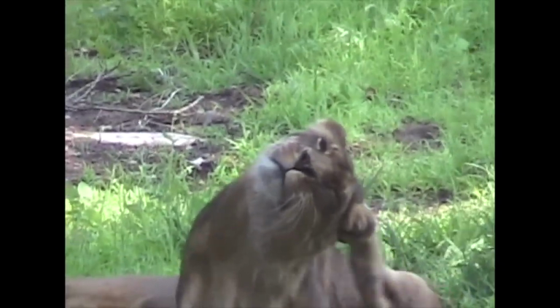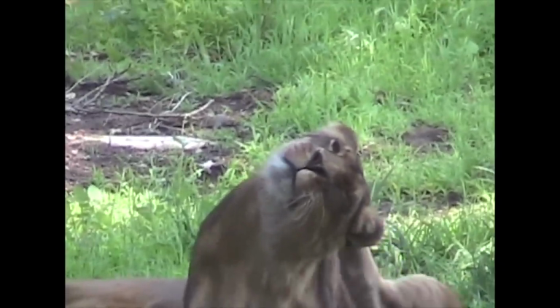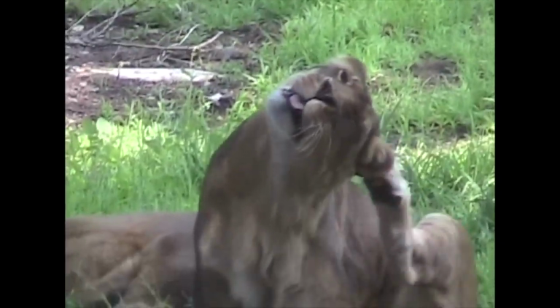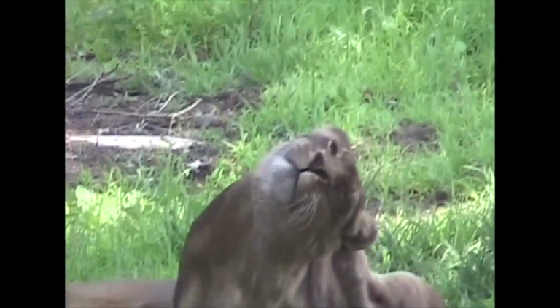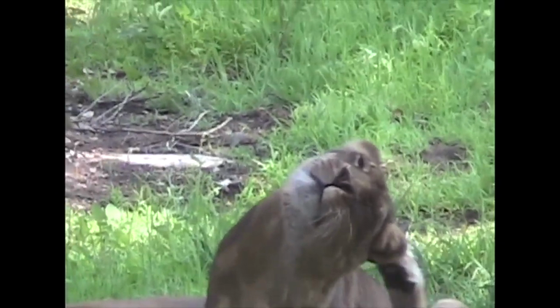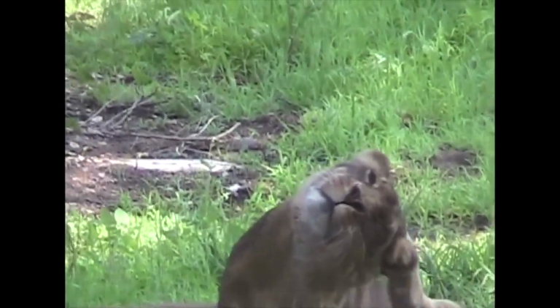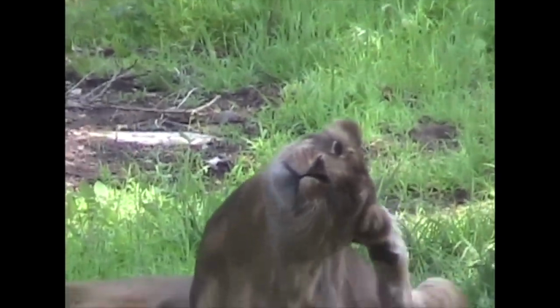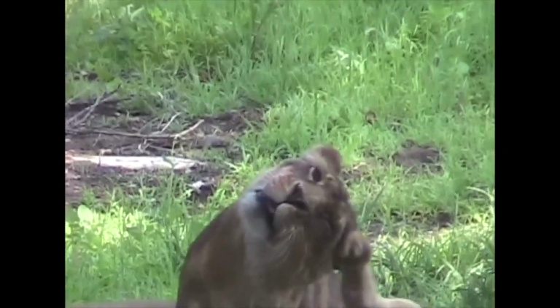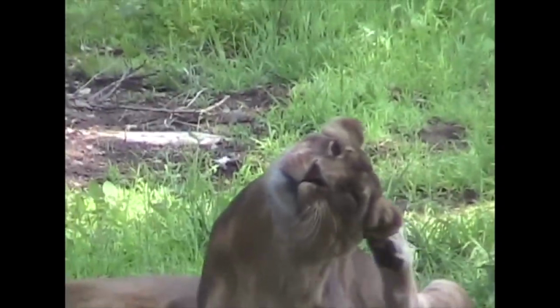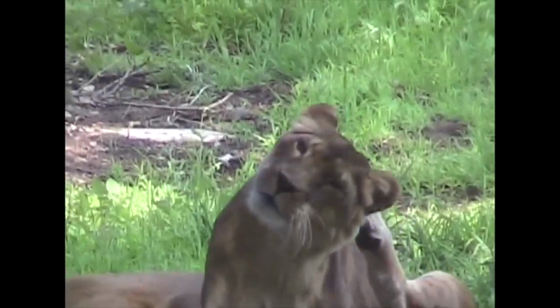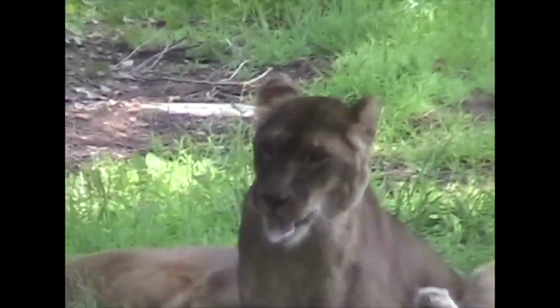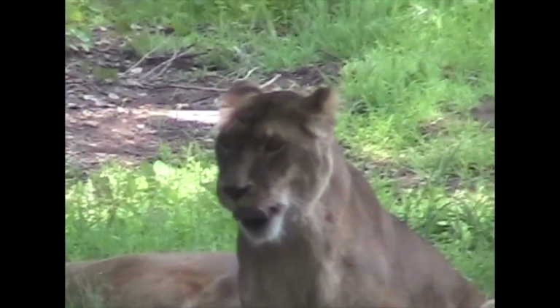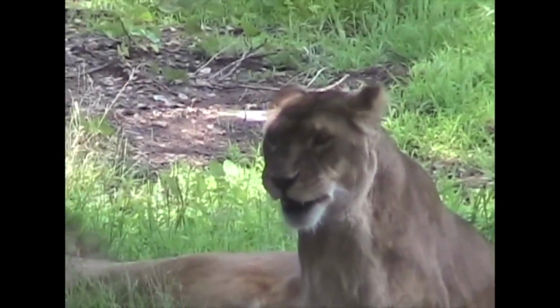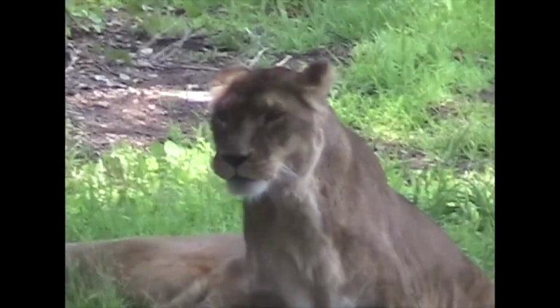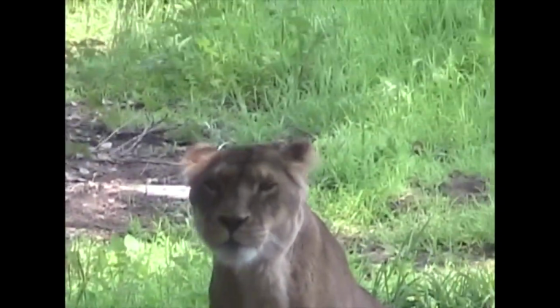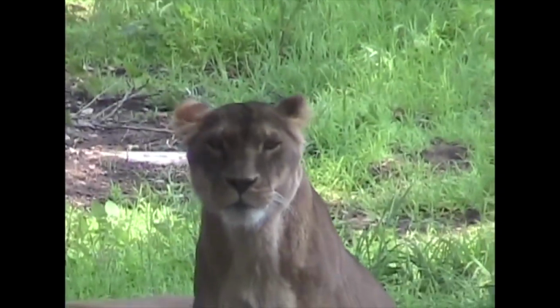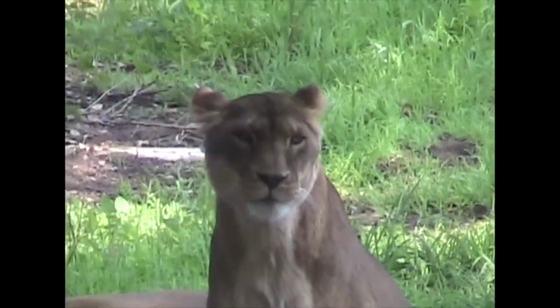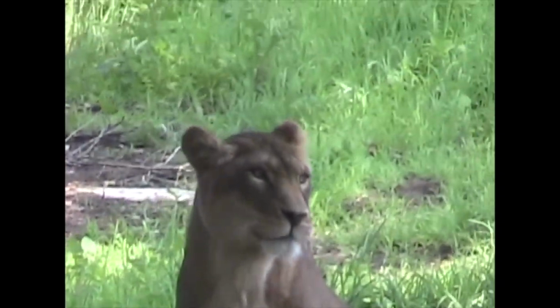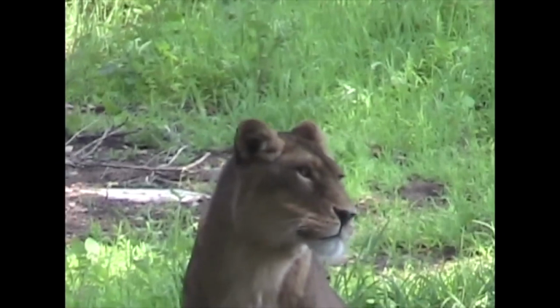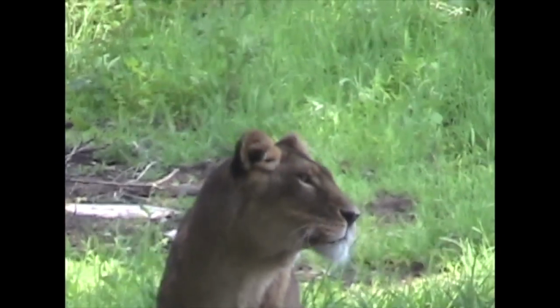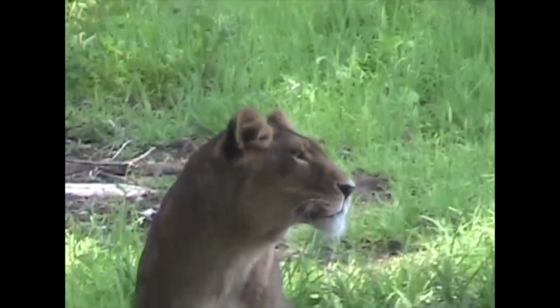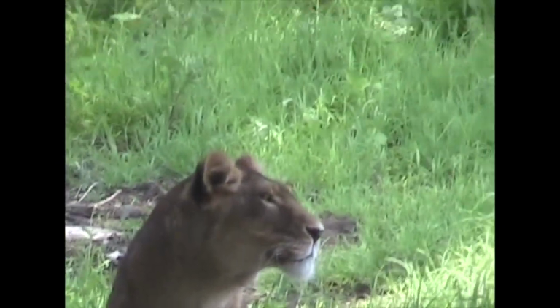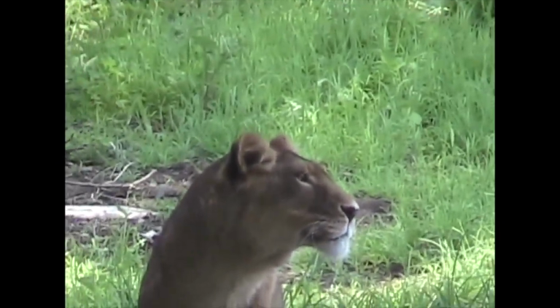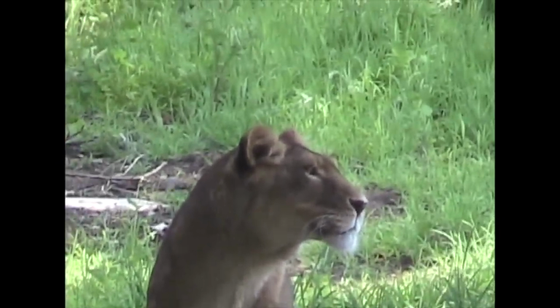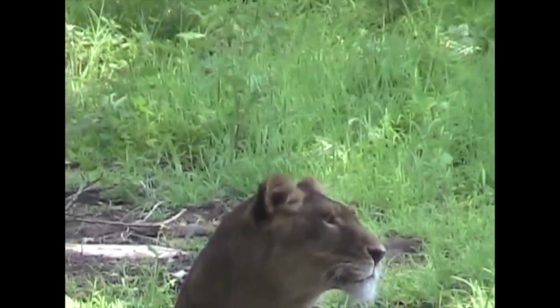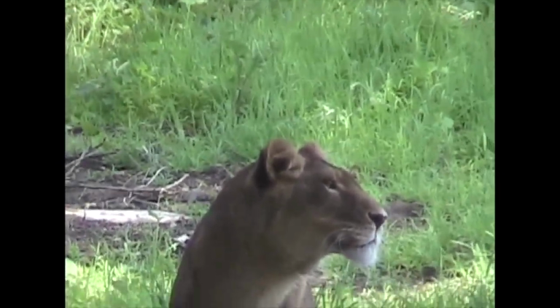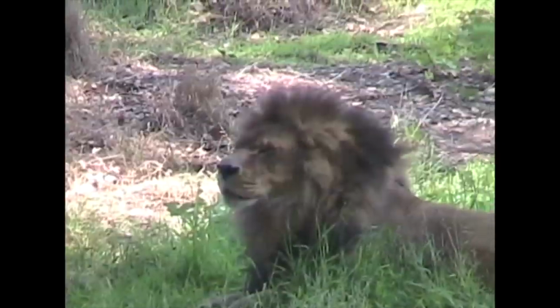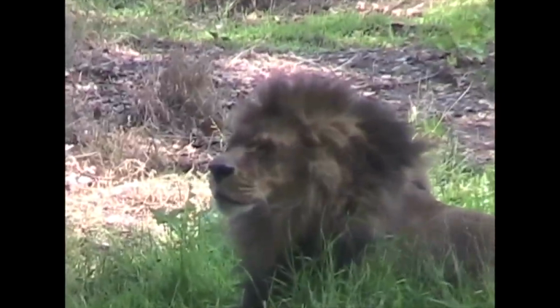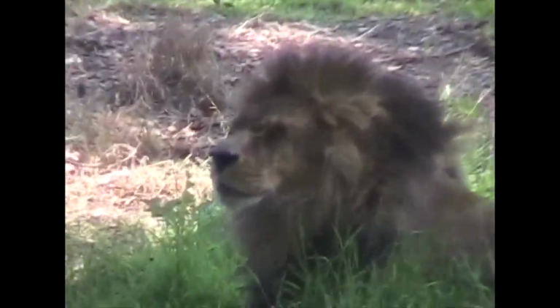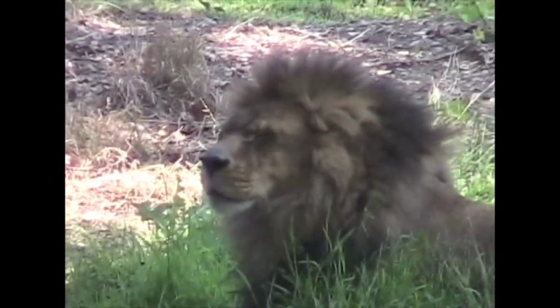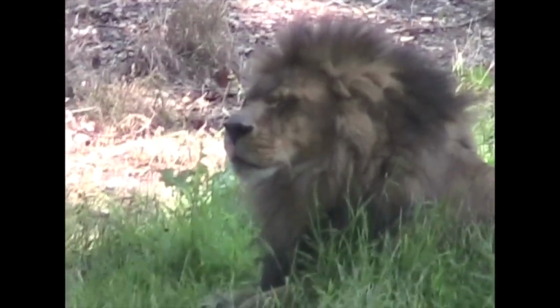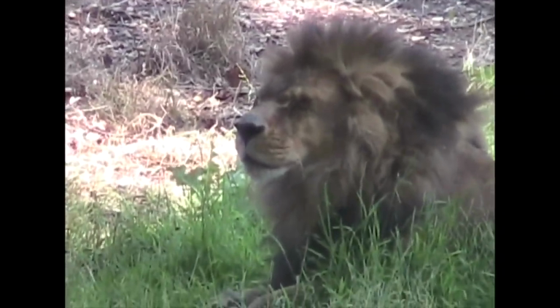Lions are the top members of a class known as big cats. This lion scratches her ear, just like my little cat. The zoo in Oakland has male lions, or at least this male lion.